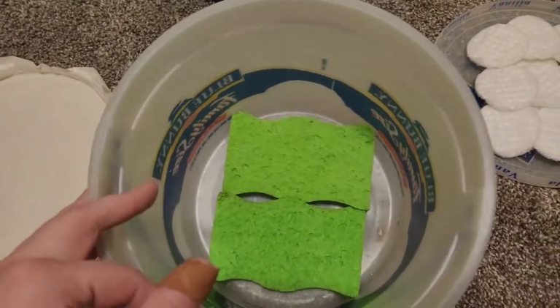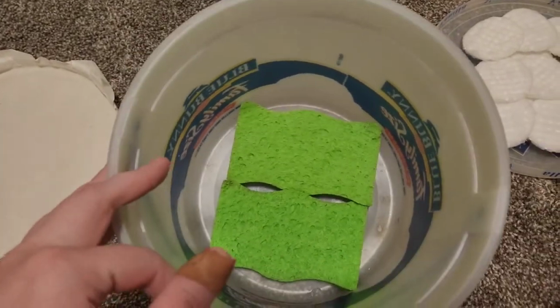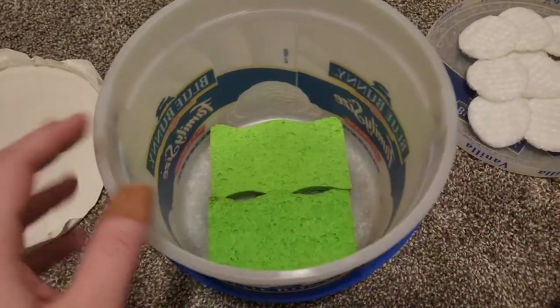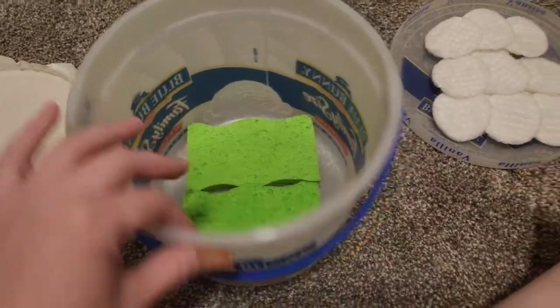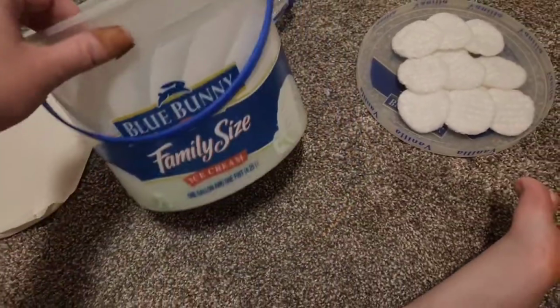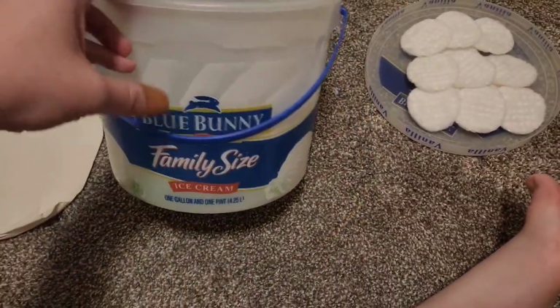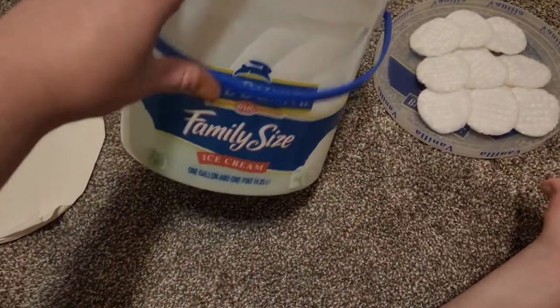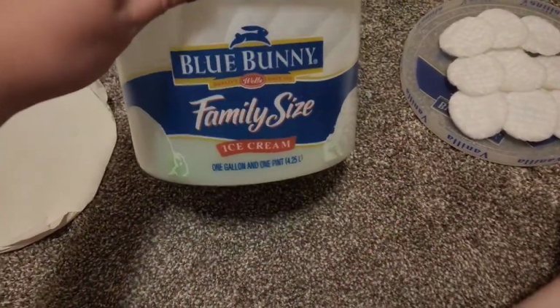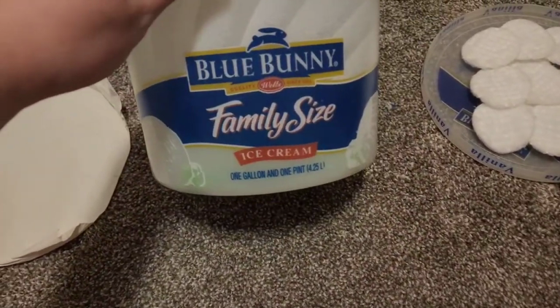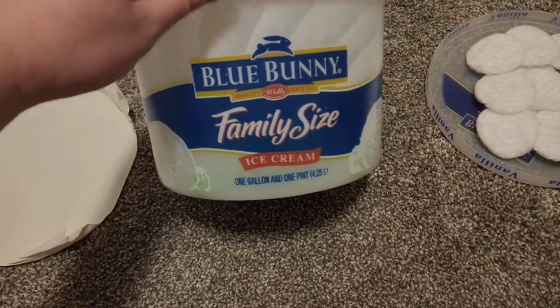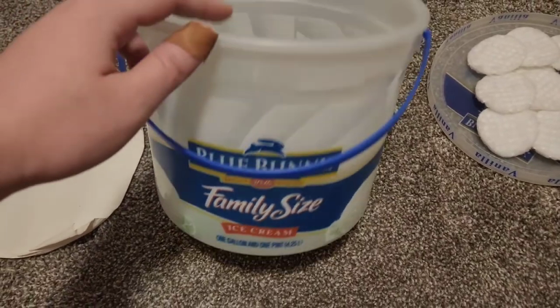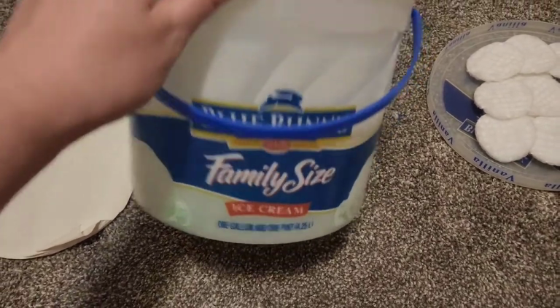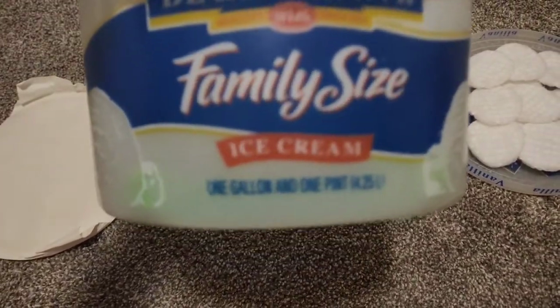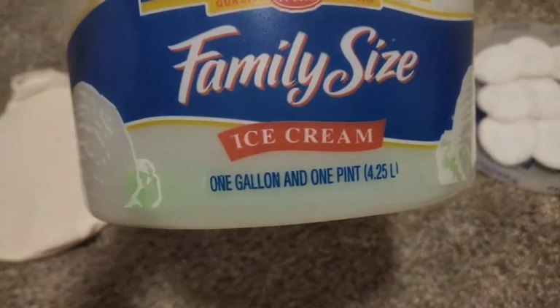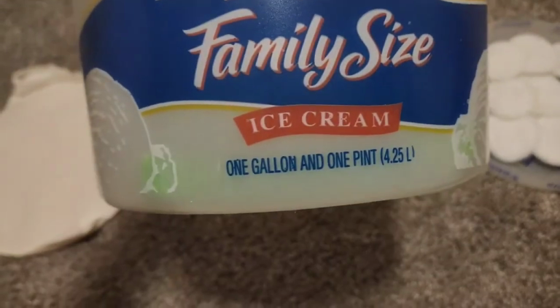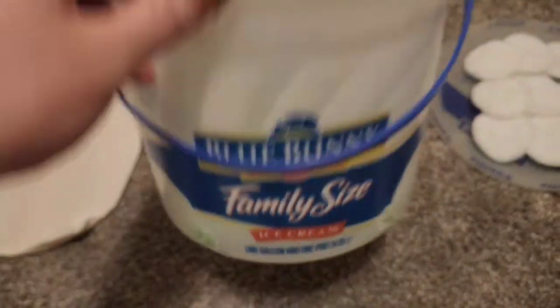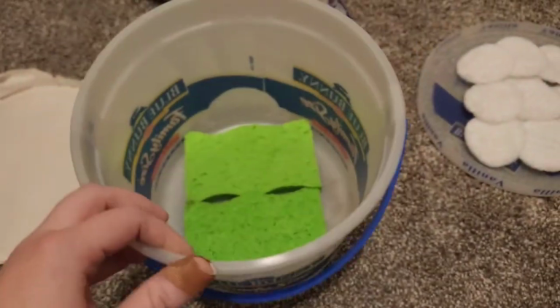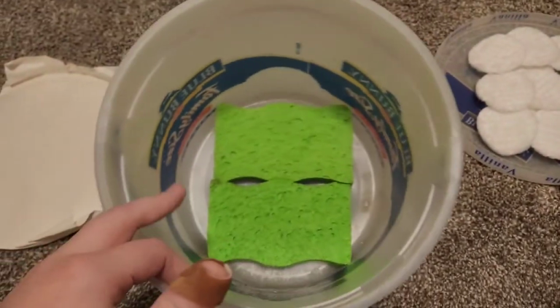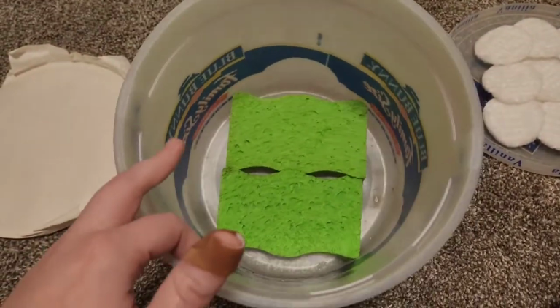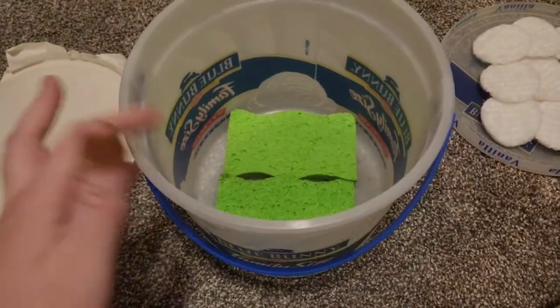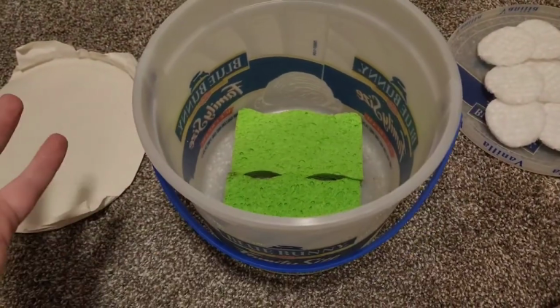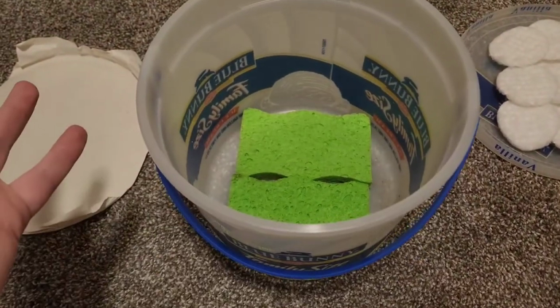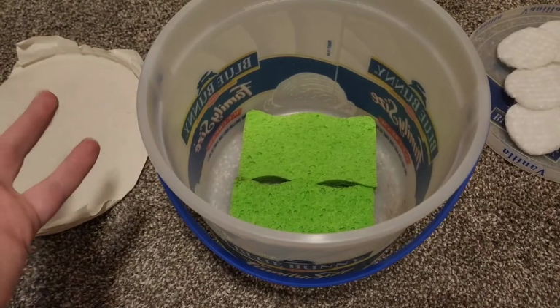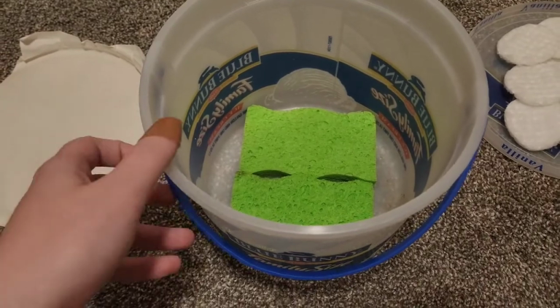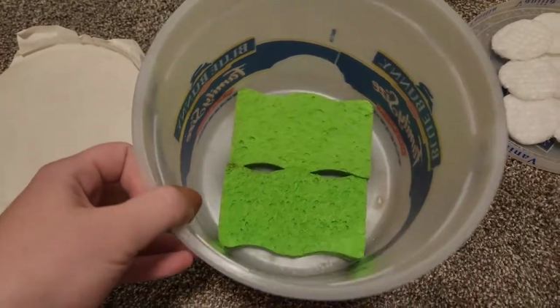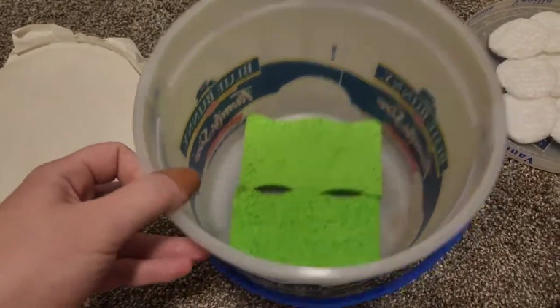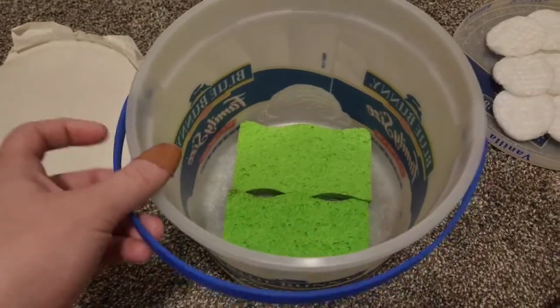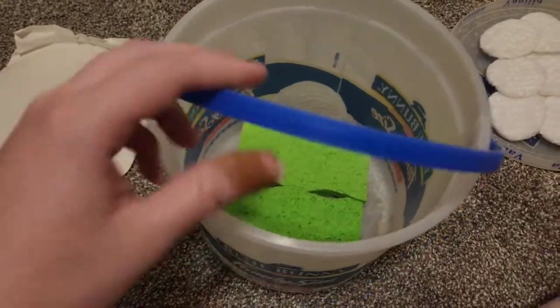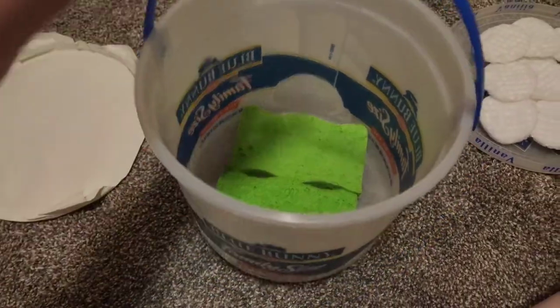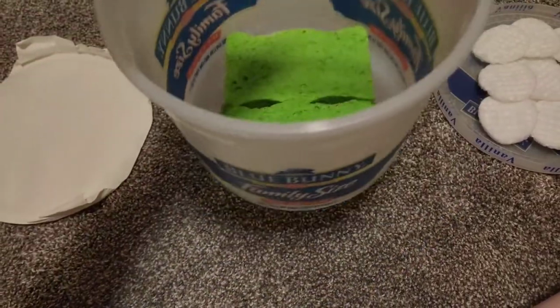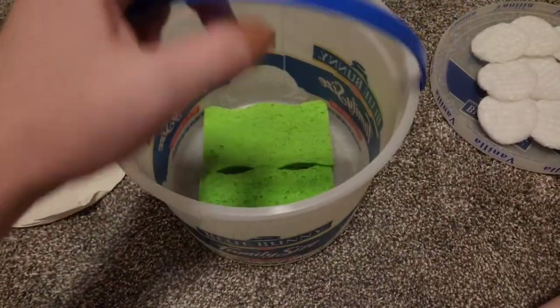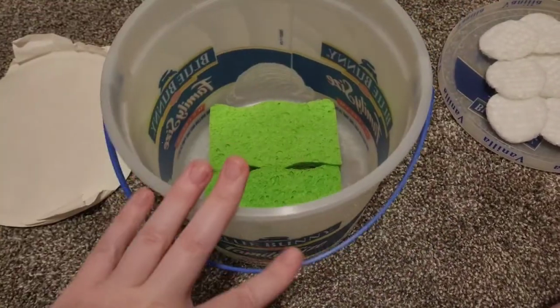Anyway, this is just a Blue Bunny family-size ice cream pail. You can use any other airtight container. It doesn't have to be an ice cream pail, but I liked it because it had a handle so I could carry it easily.